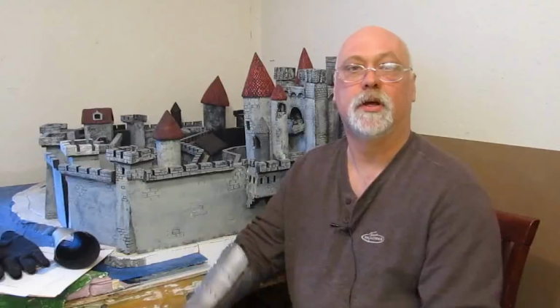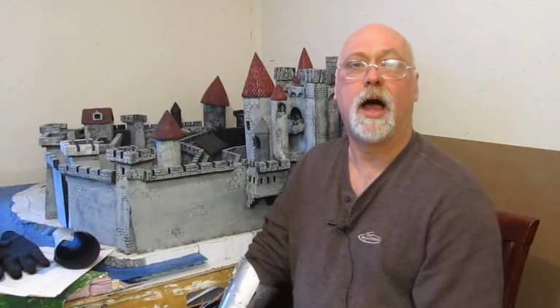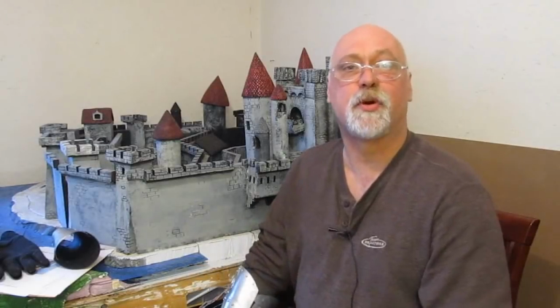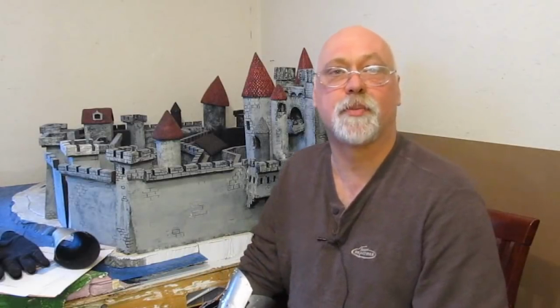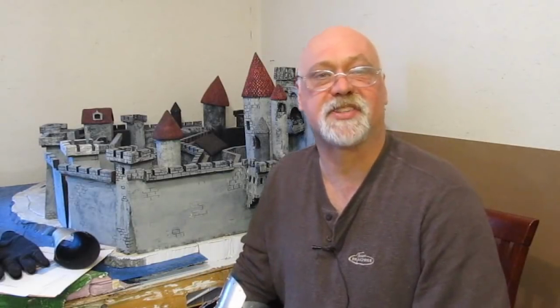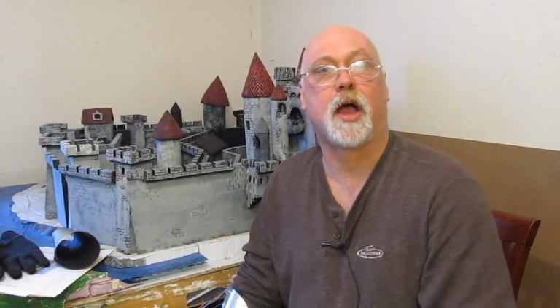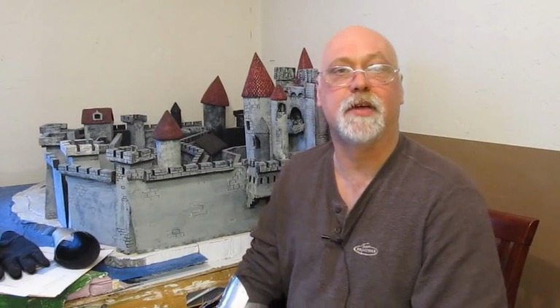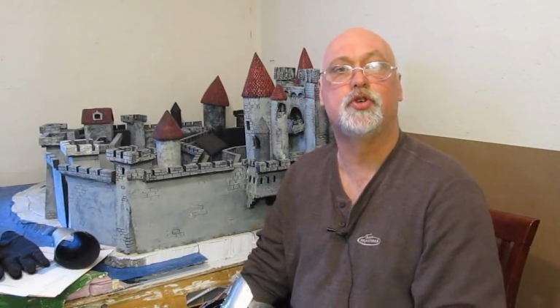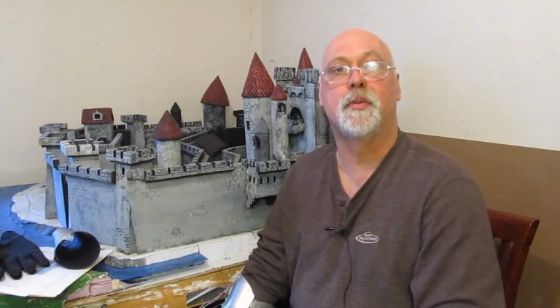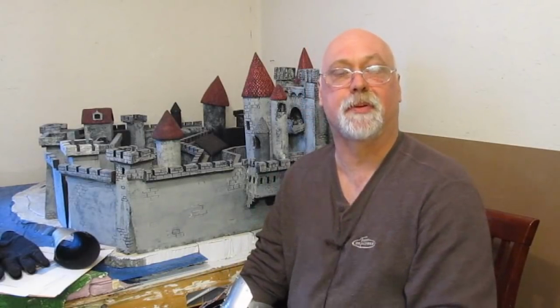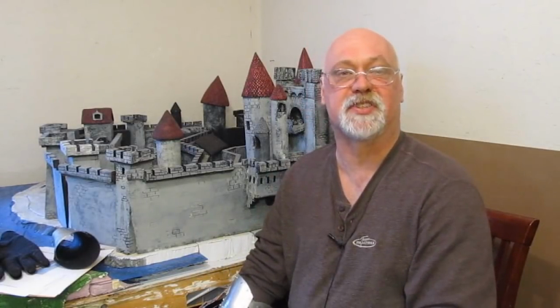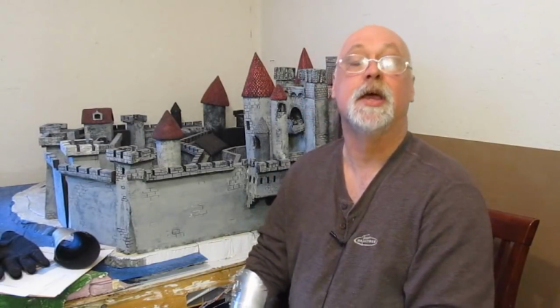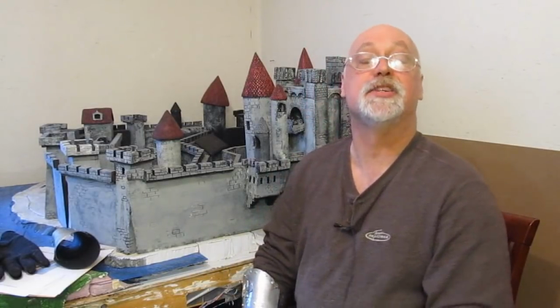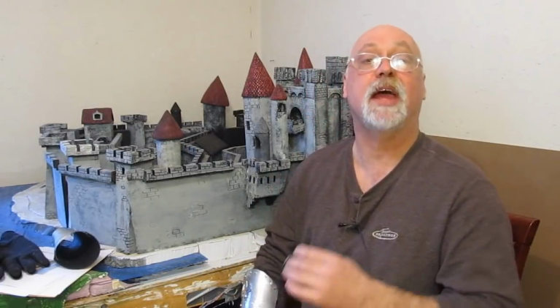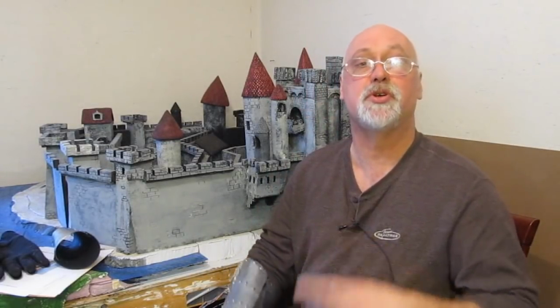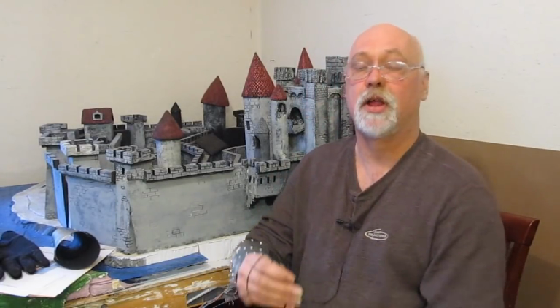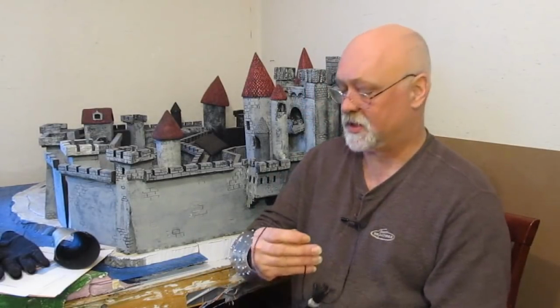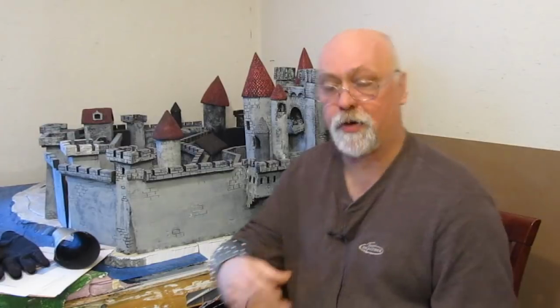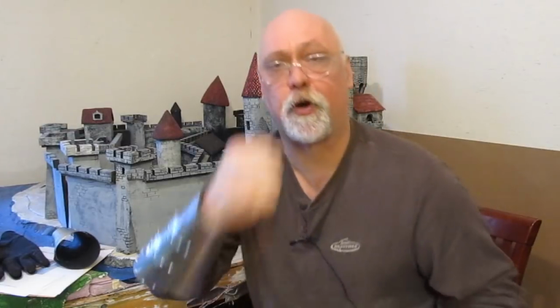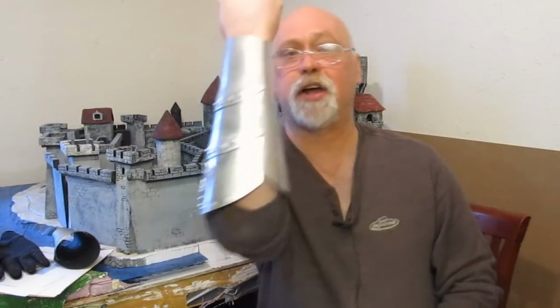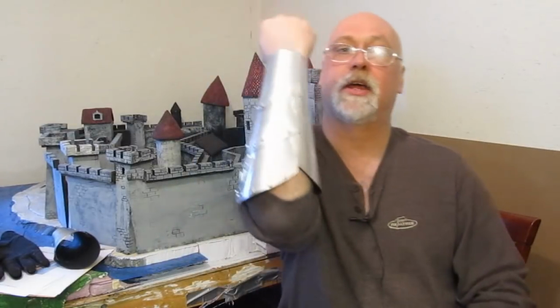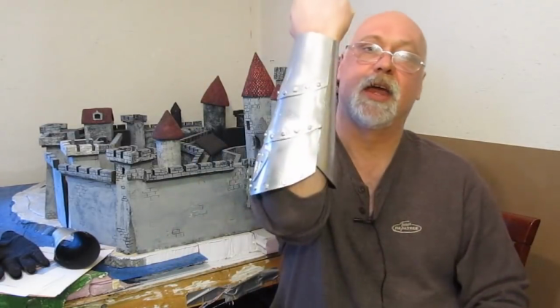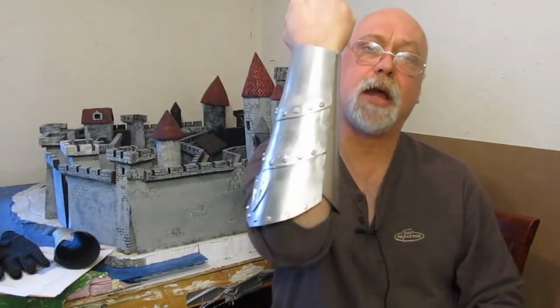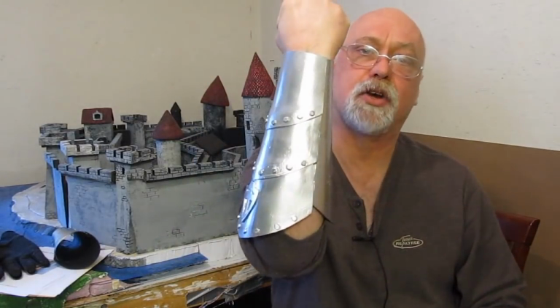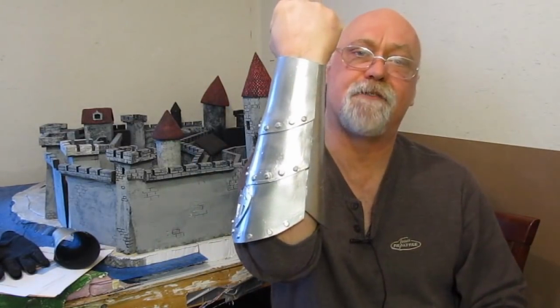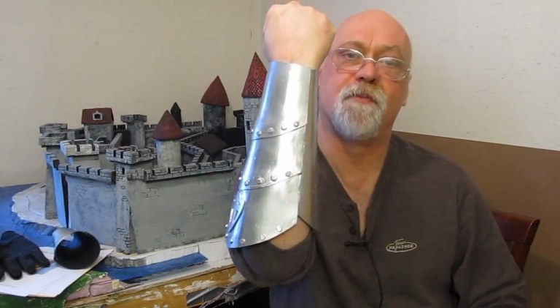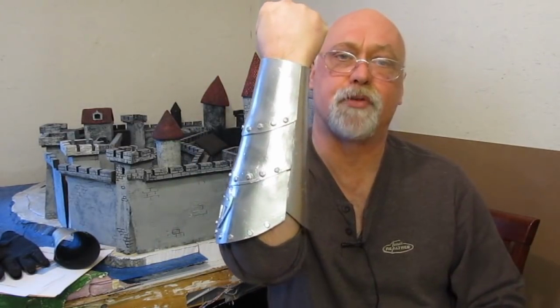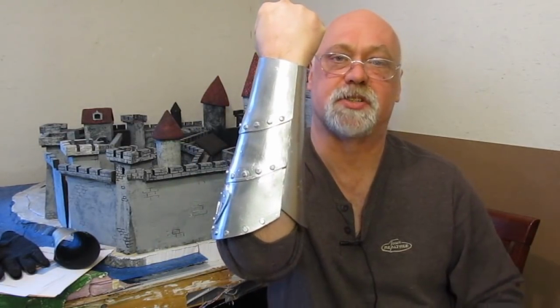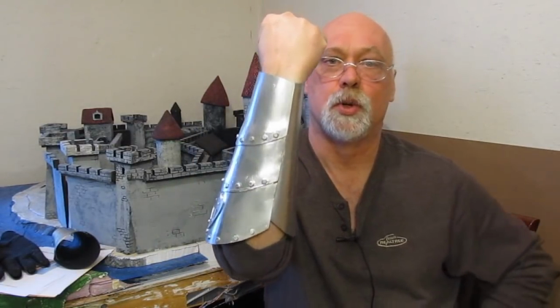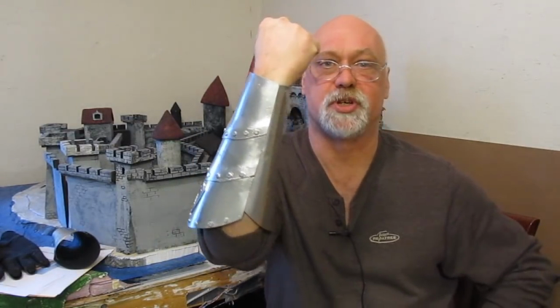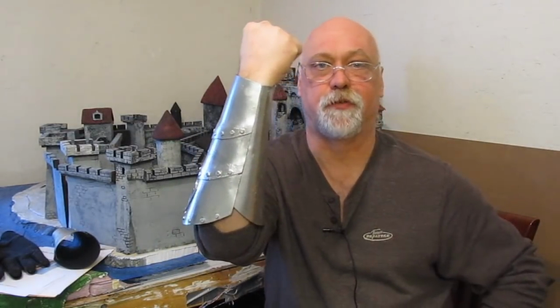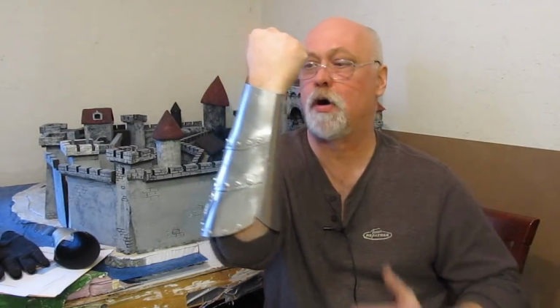Hi, it's Will from StormTheCastle.com and here on YouTube you know me as Epic Fantasy. And this is my latest tutorial - this is a craft foam project. It is how to make a craft foam vambrace, which is the forearm.